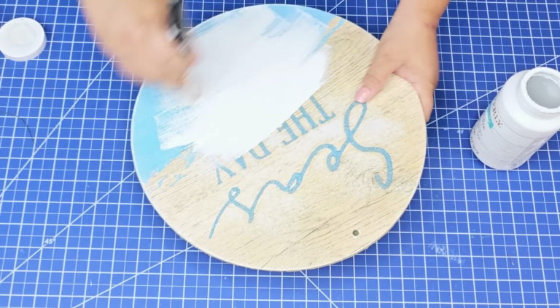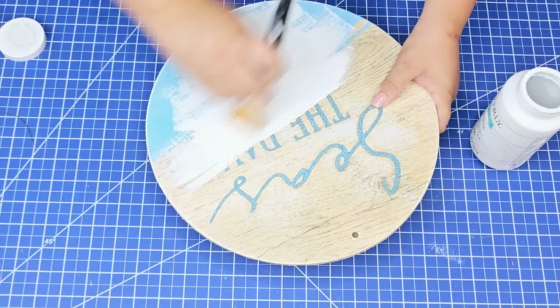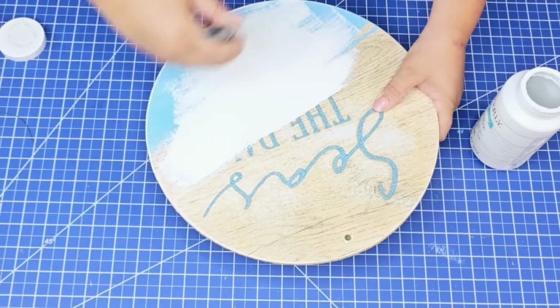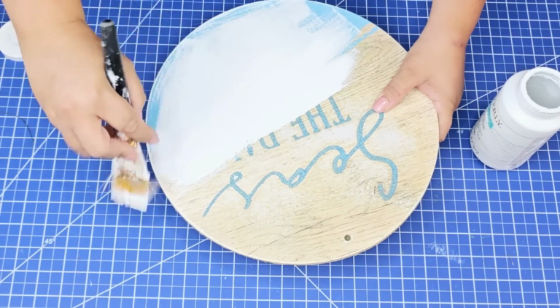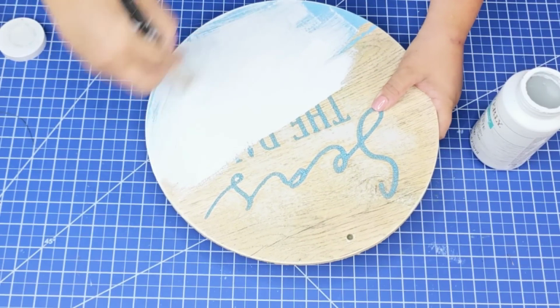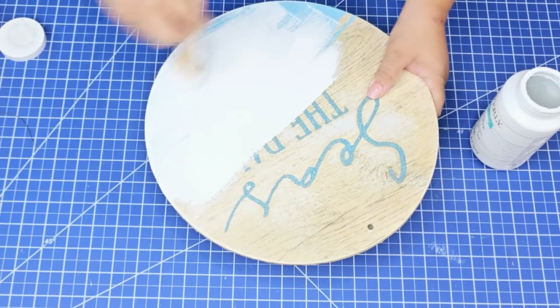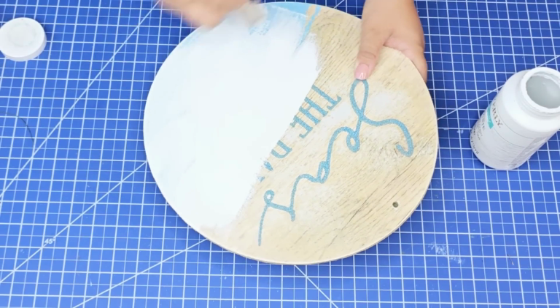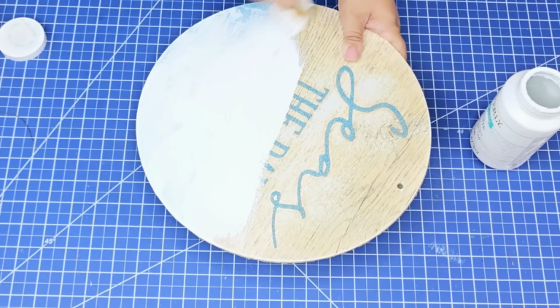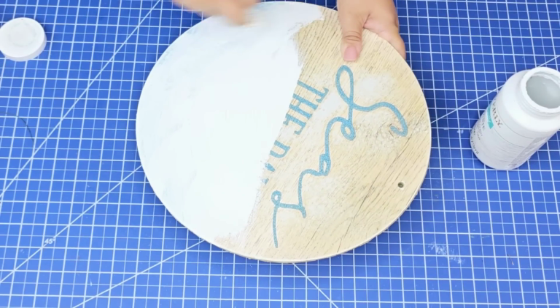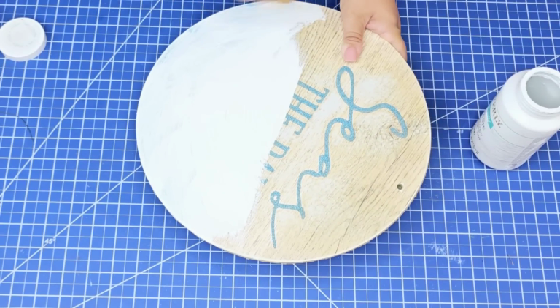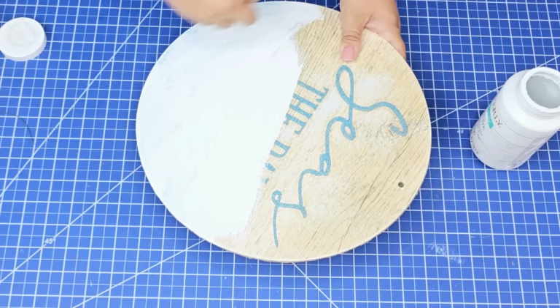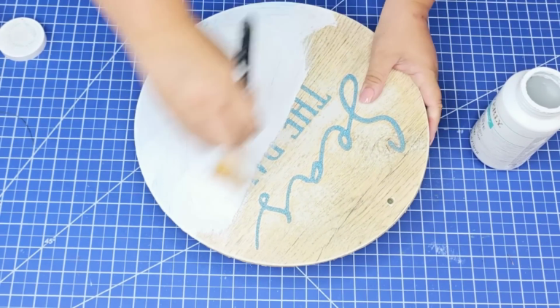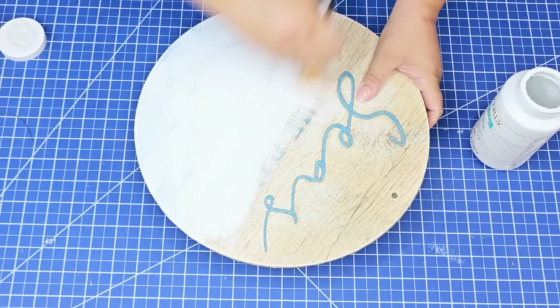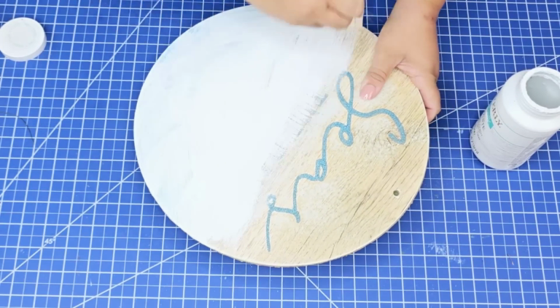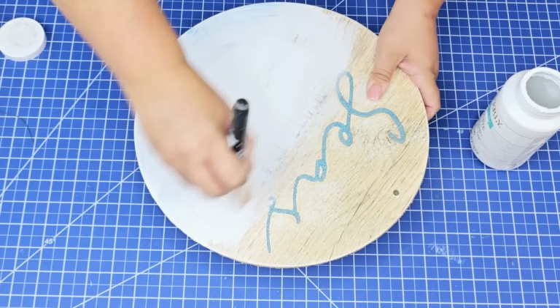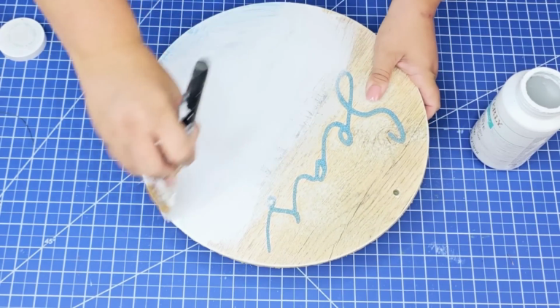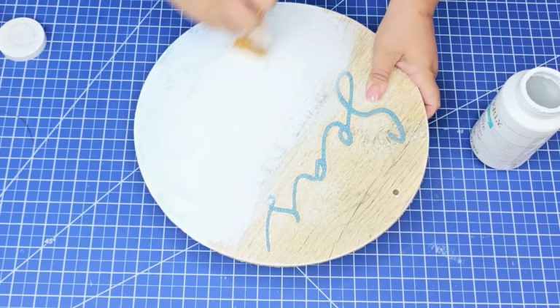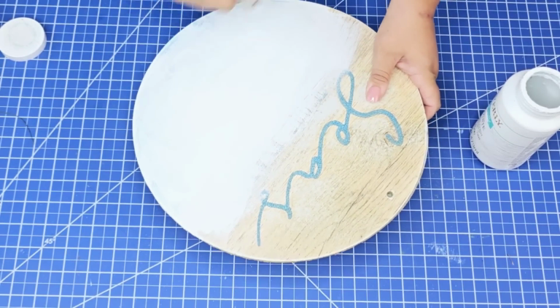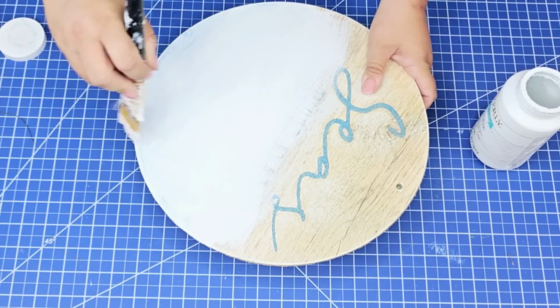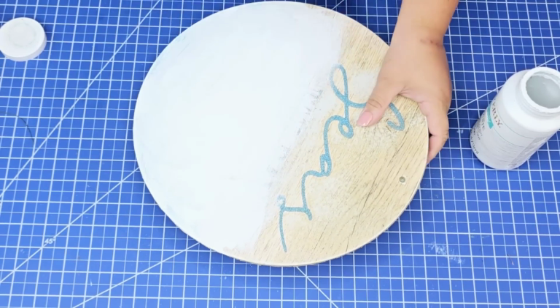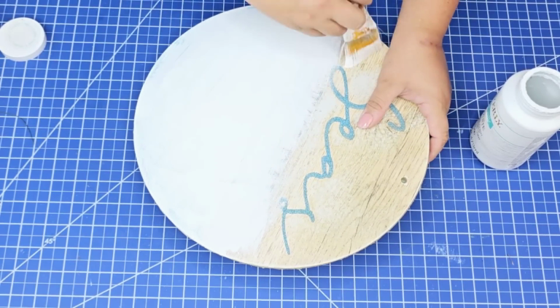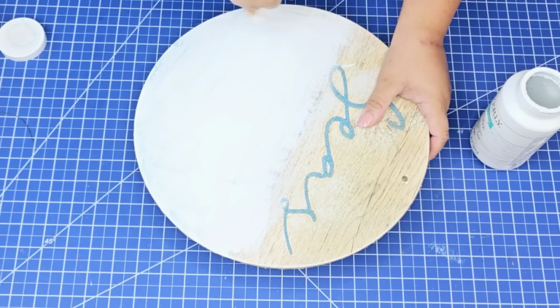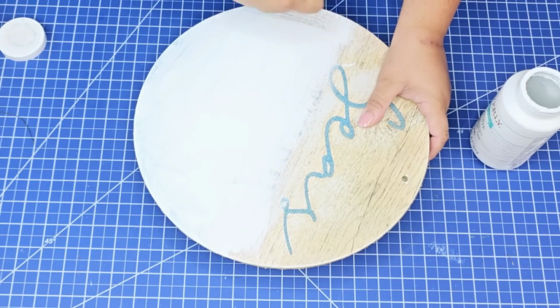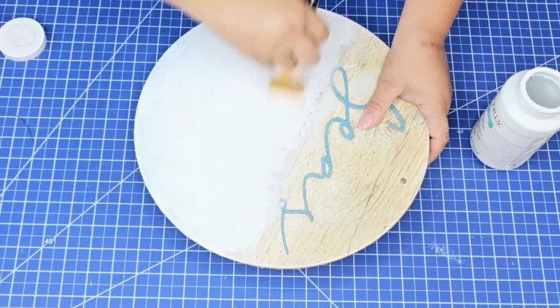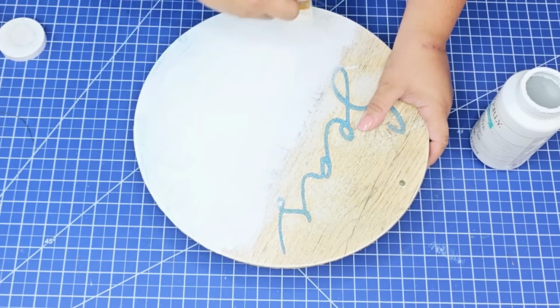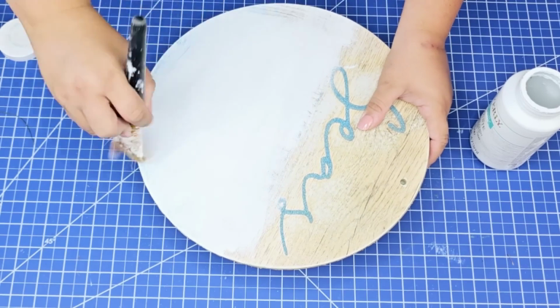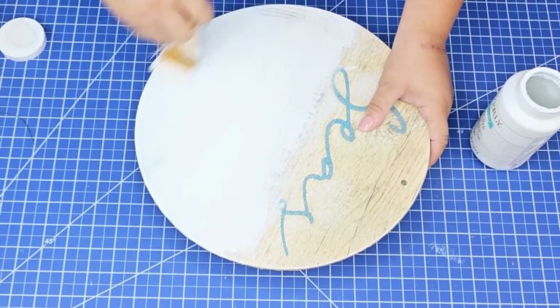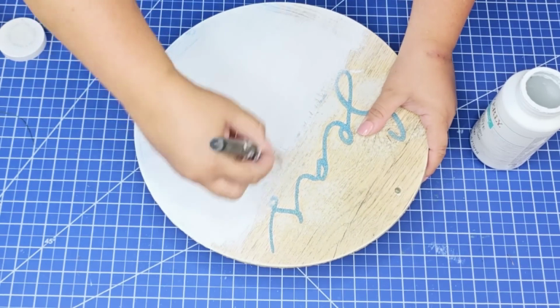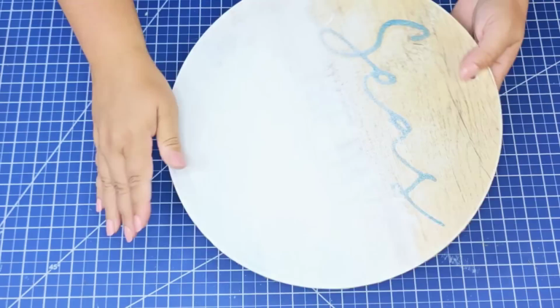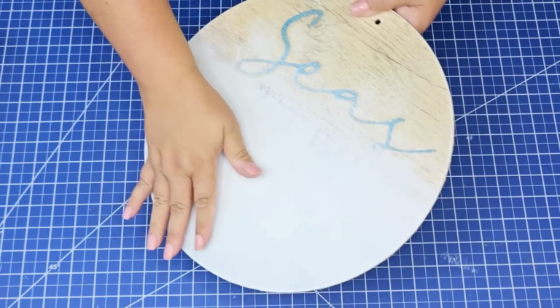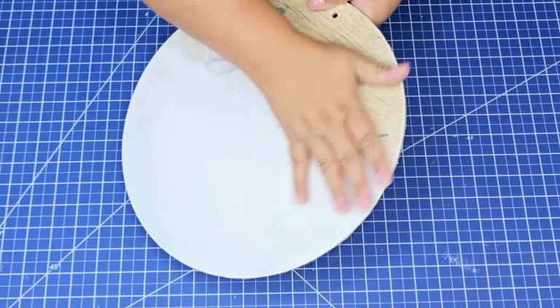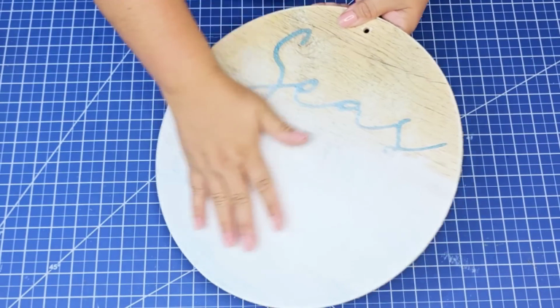I decided to paint about two-thirds of the bottom portion of the wood round. This is just going to lighten that background so when I place the white vinyl it's not going to see through.